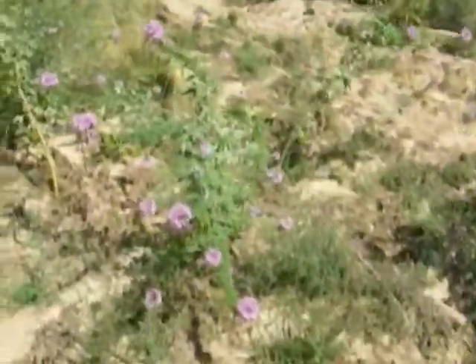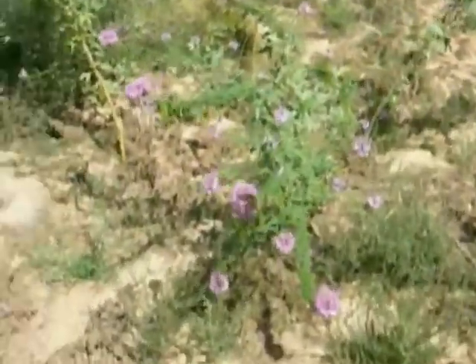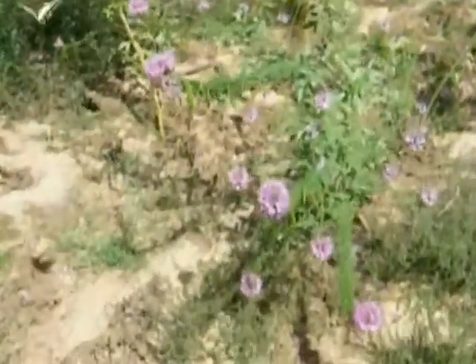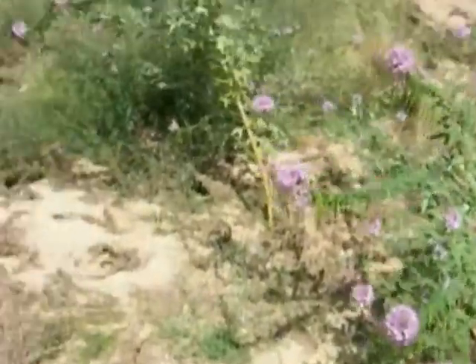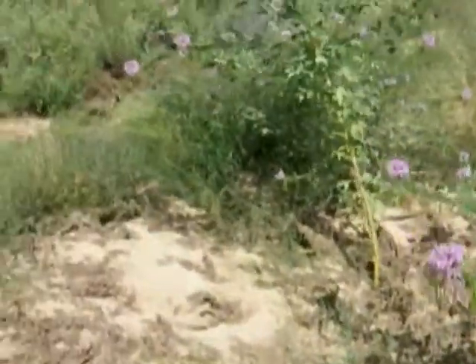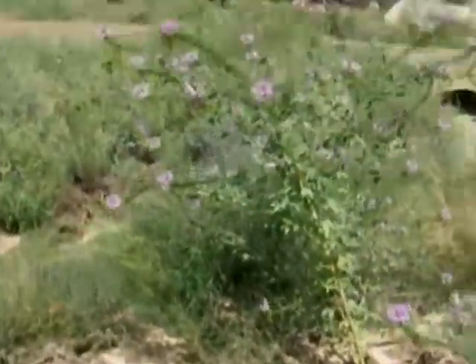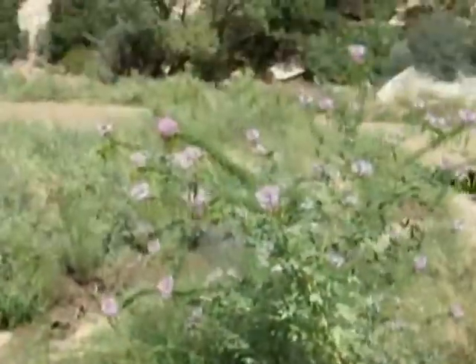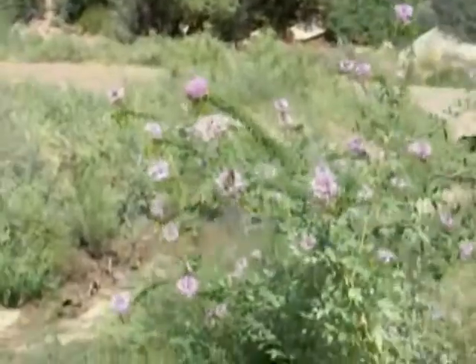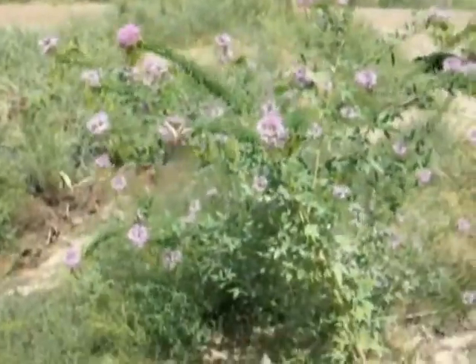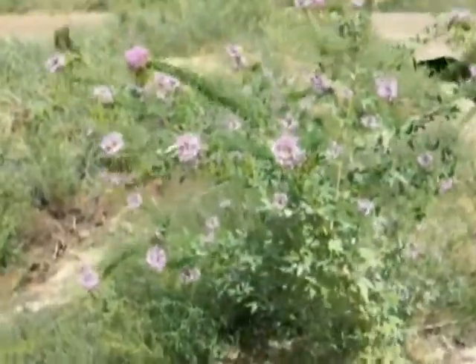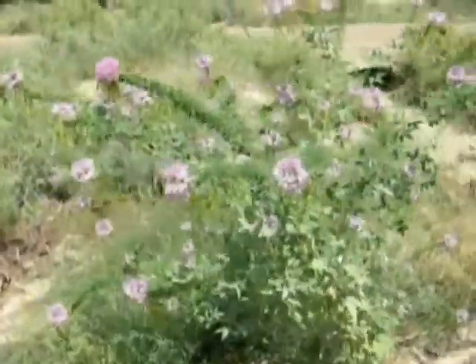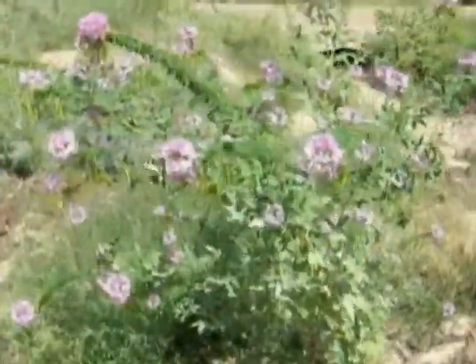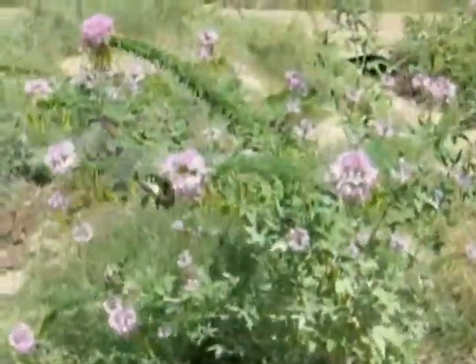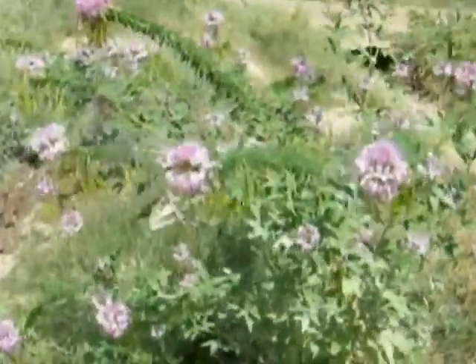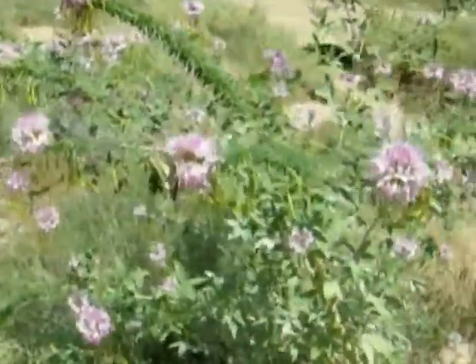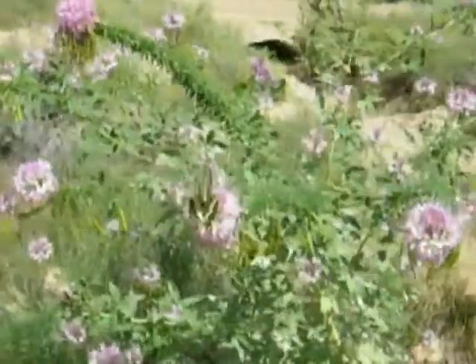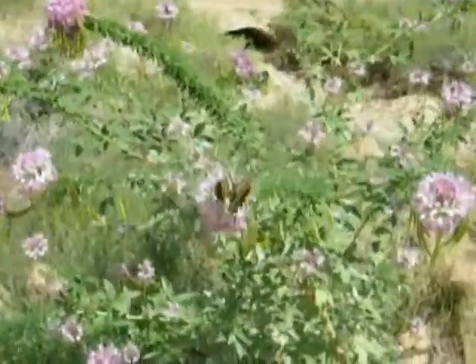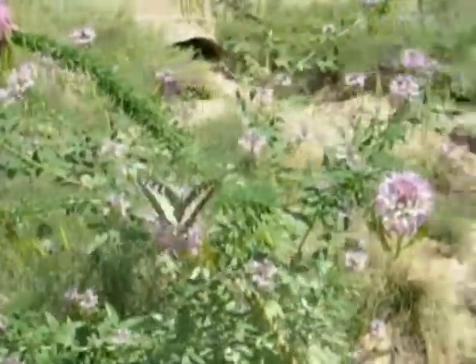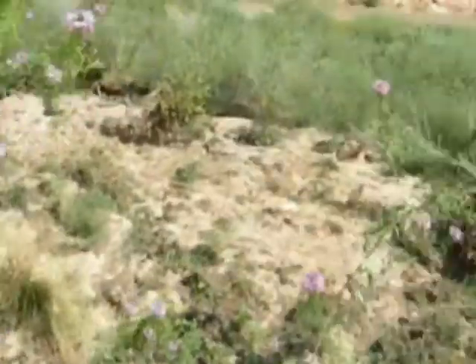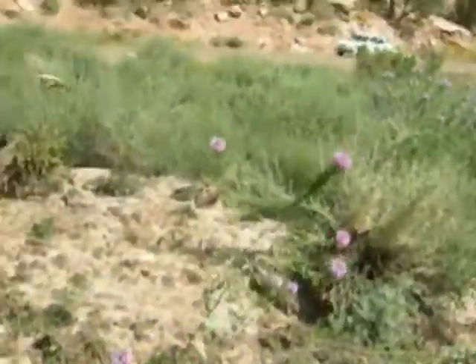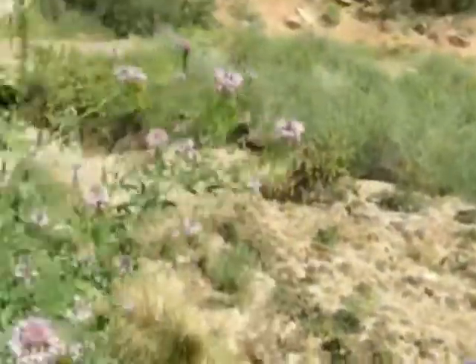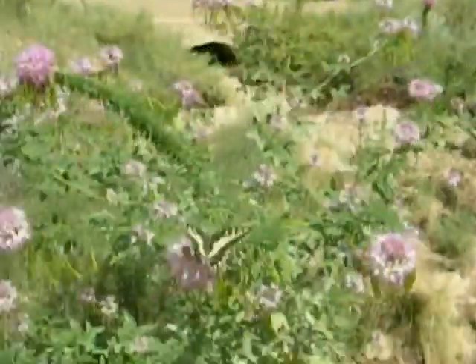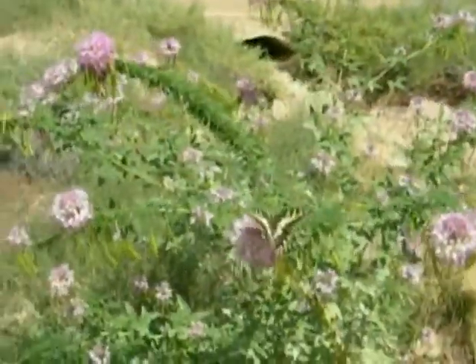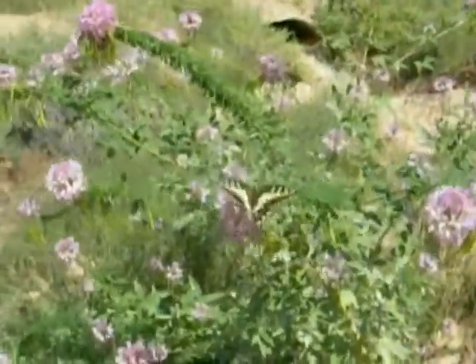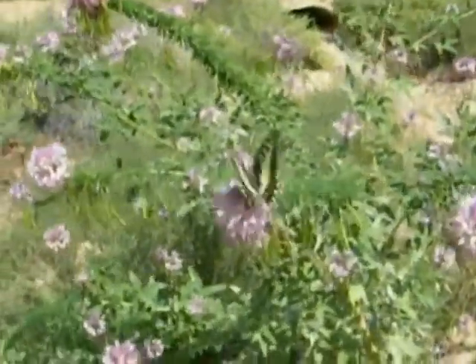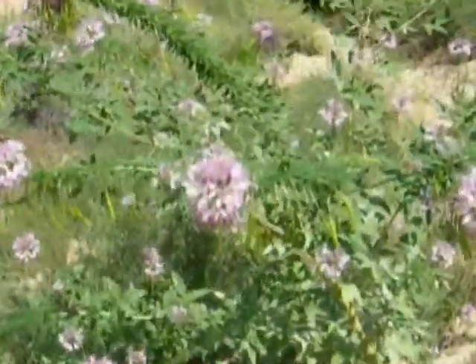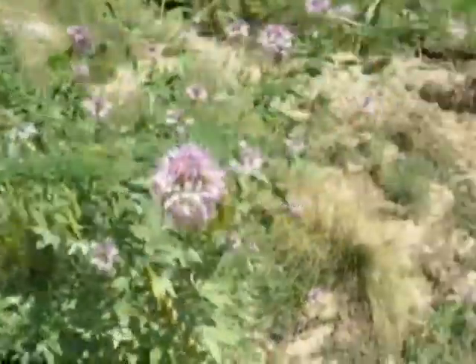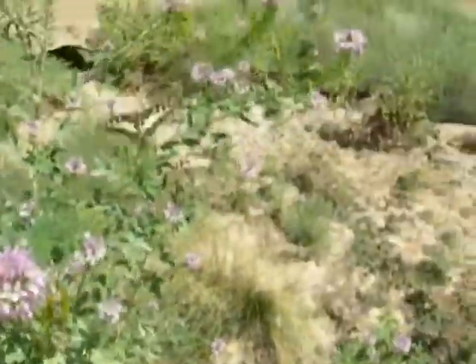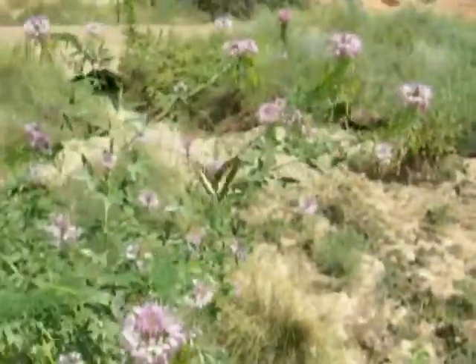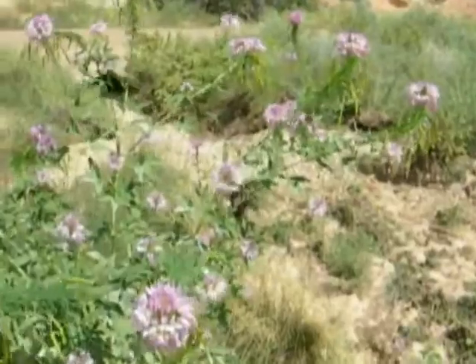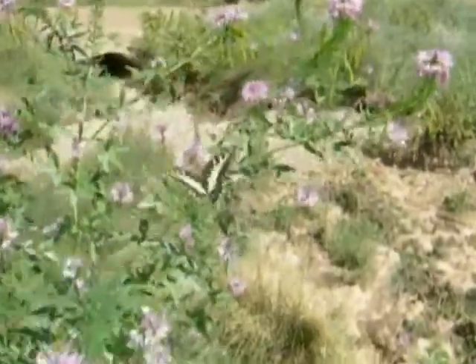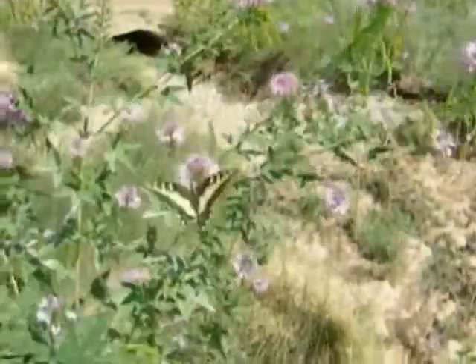This Rocky Mountain Bee Plant that we see here — we've got two of them here — is a larval host plant of the Pontia beckerii and Pontia protodice.